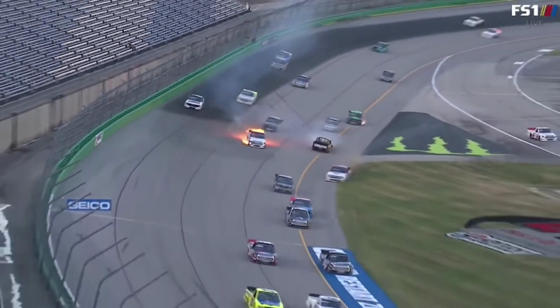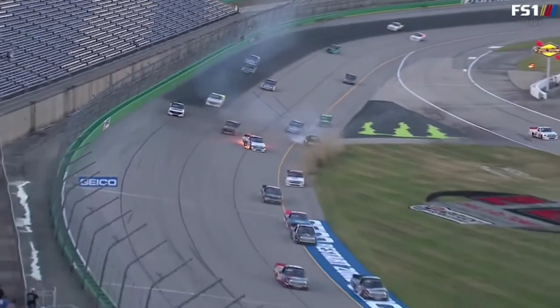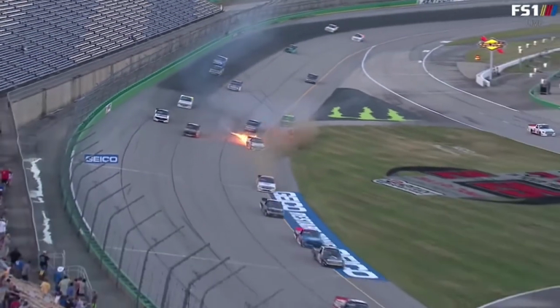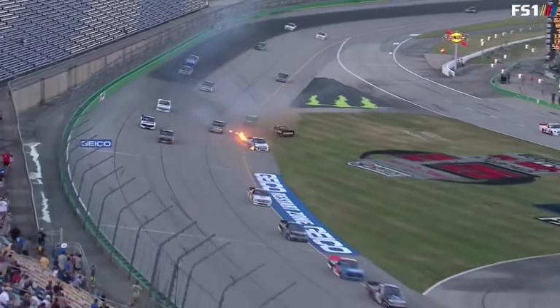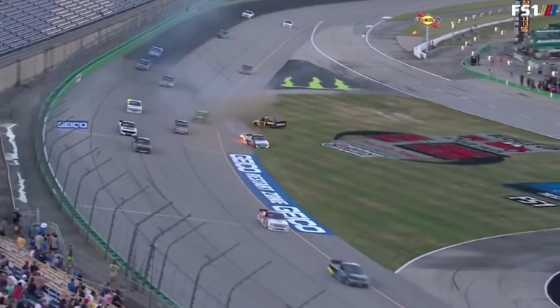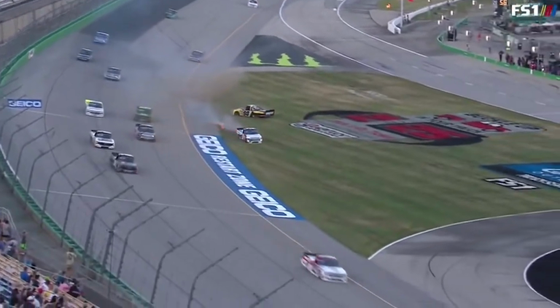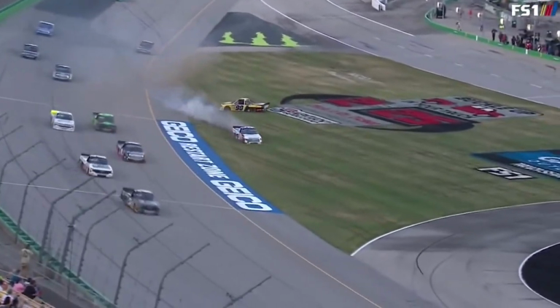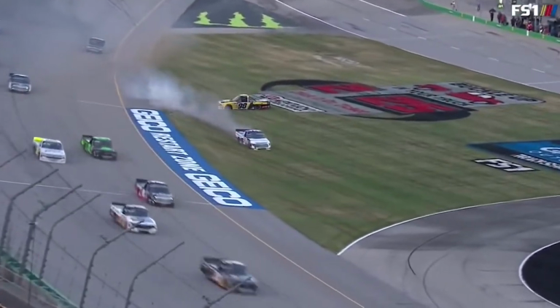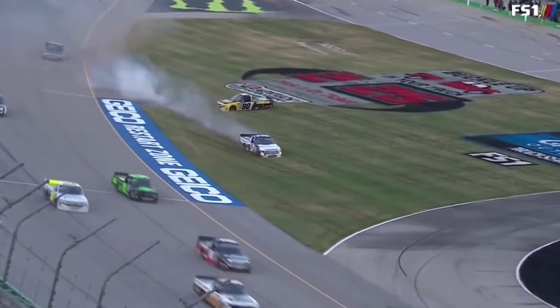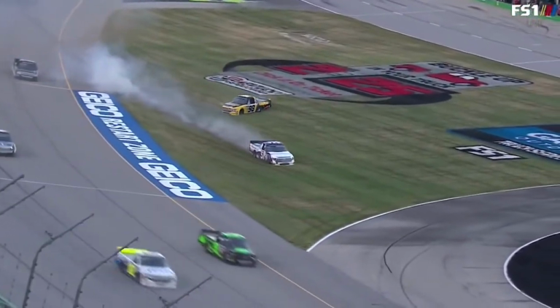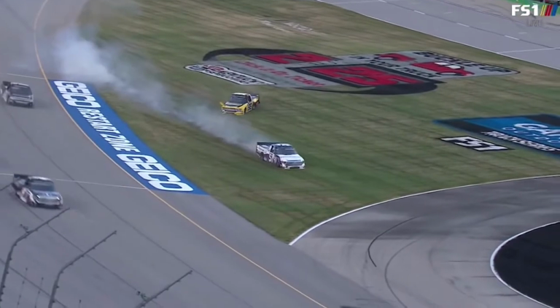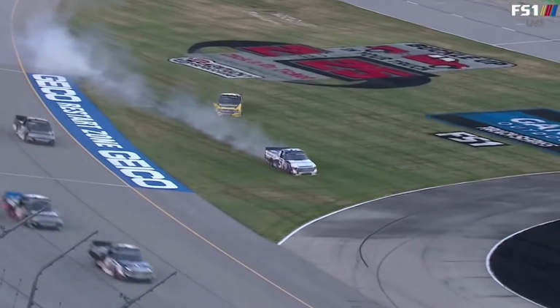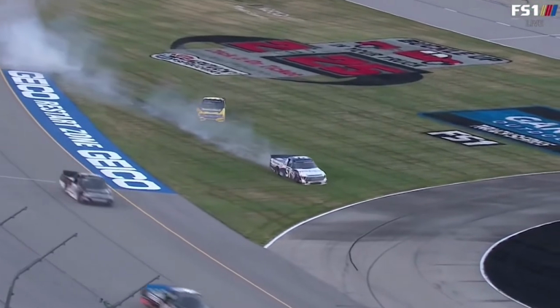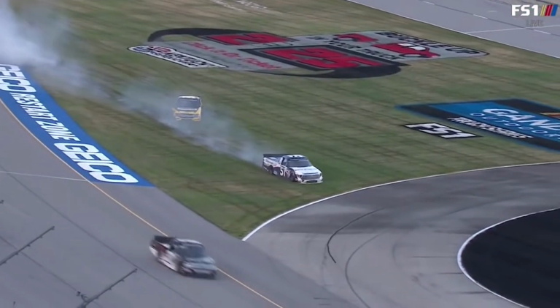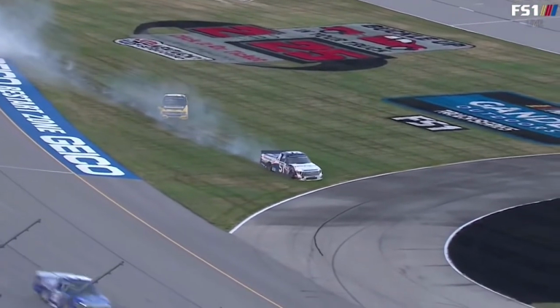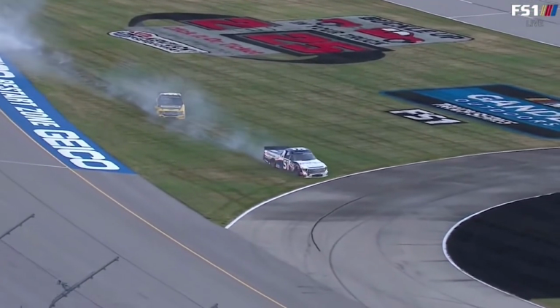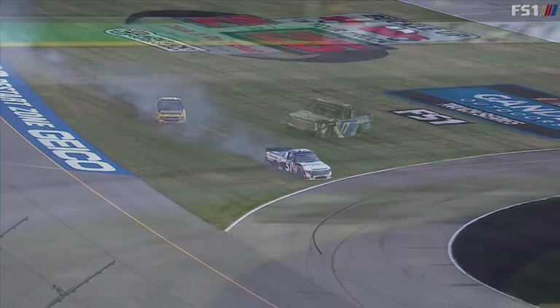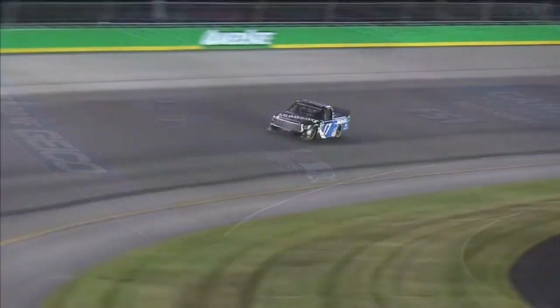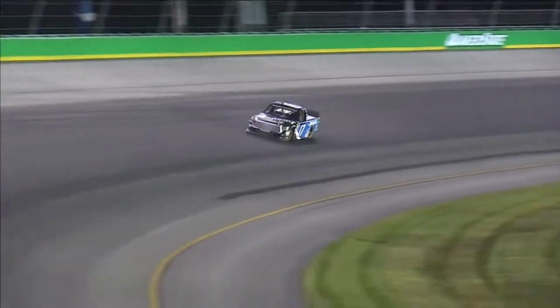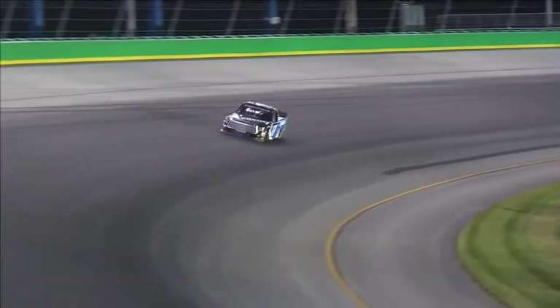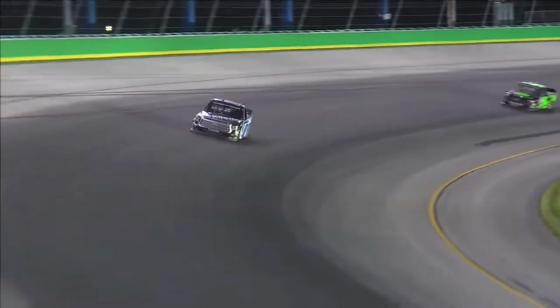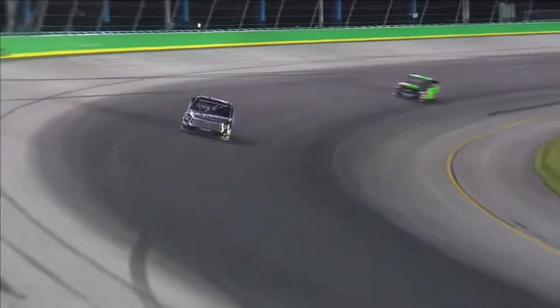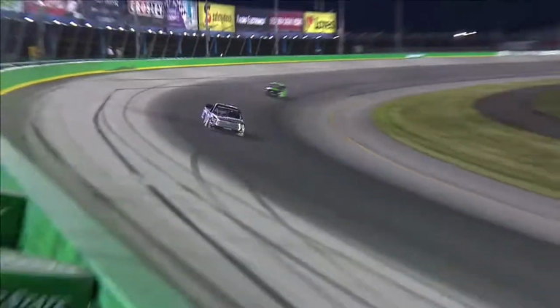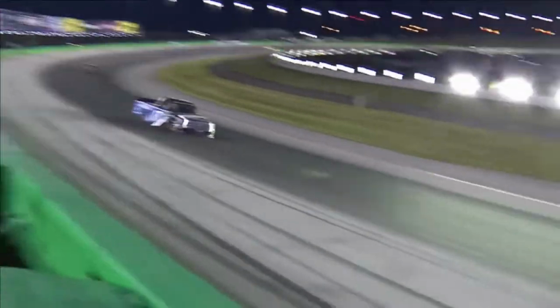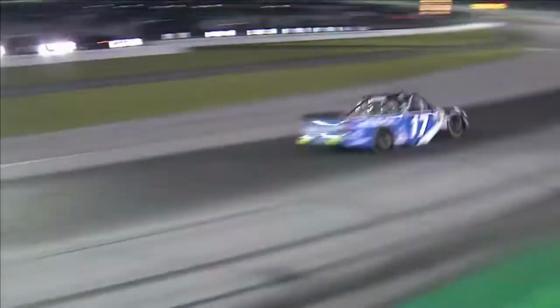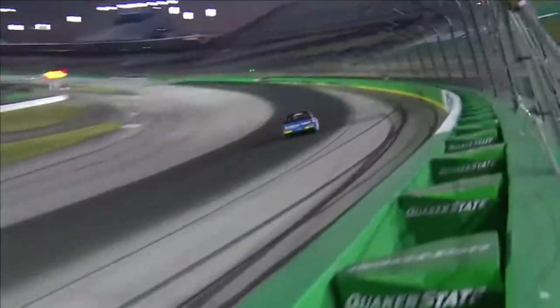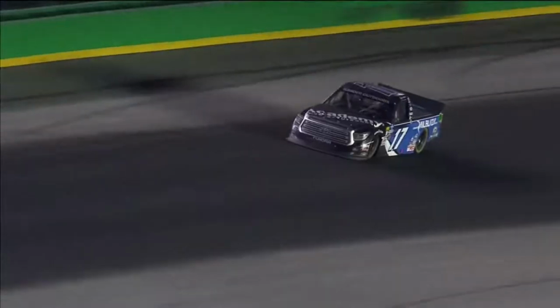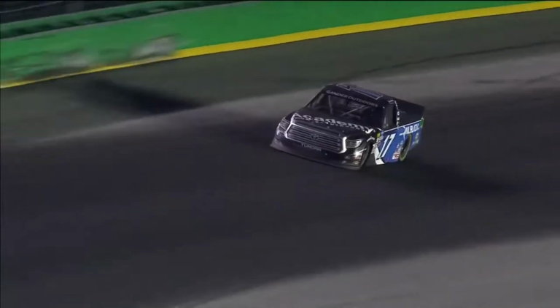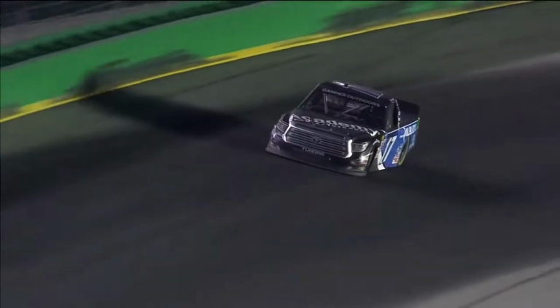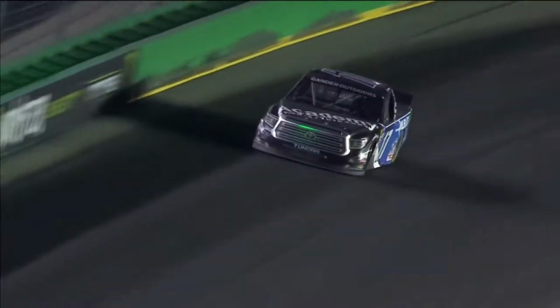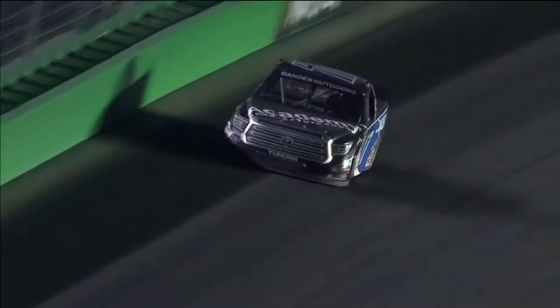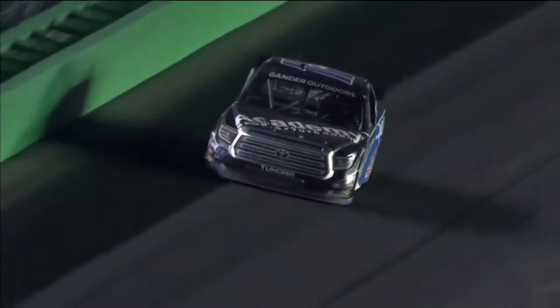Nice job. Was that Ben Rhodes there slipping through? That was a near miss for that young man. Cody Robaugh also with that nine truck doing a nice job avoiding it — turned 18 in March. He has led the most laps tonight.